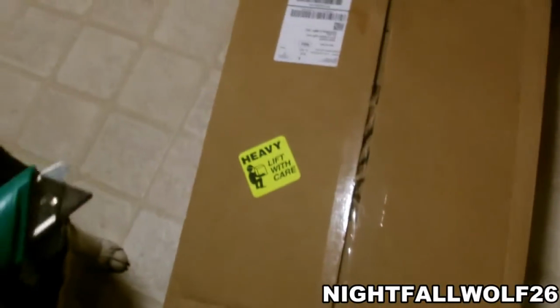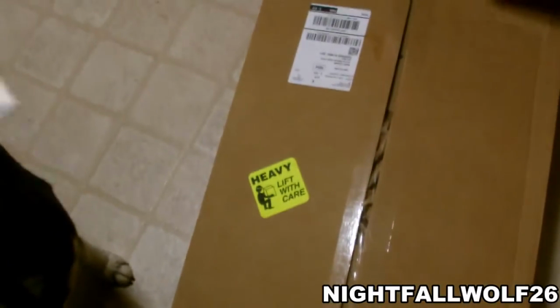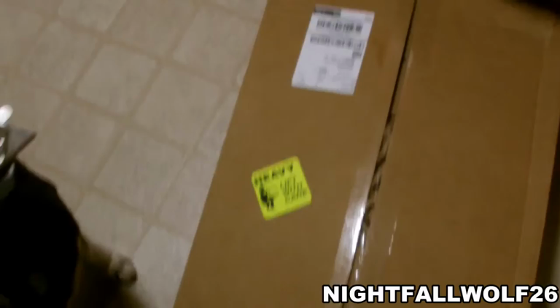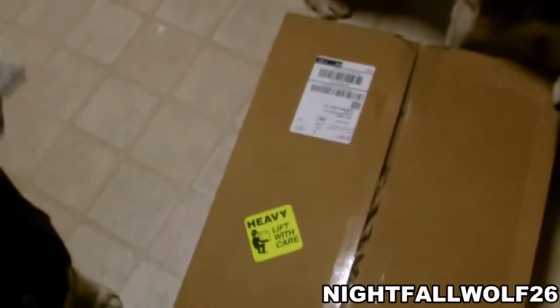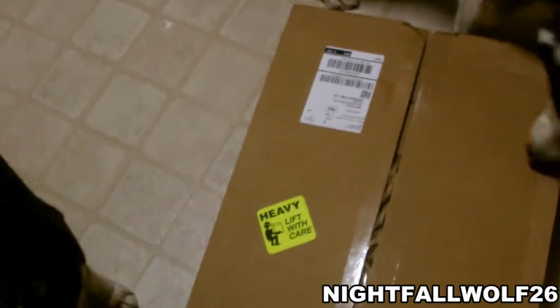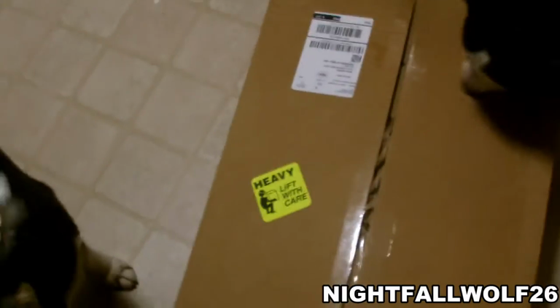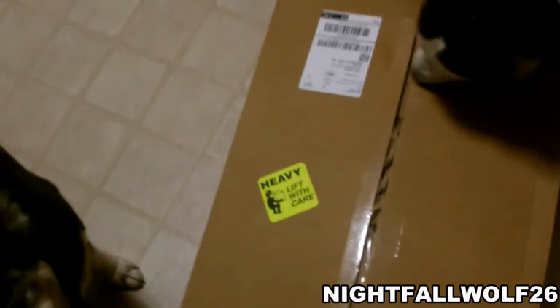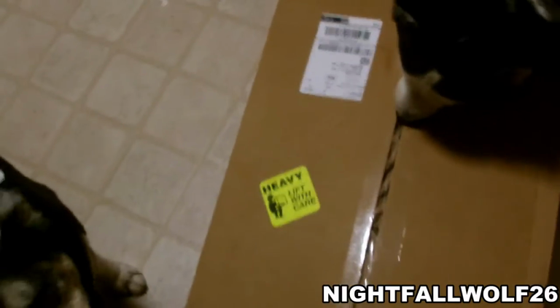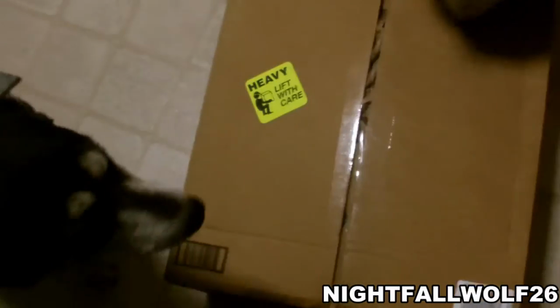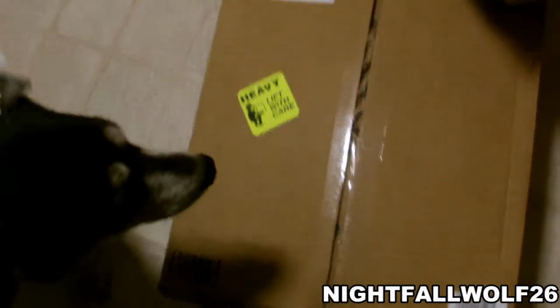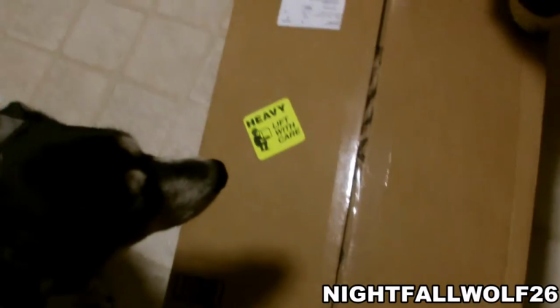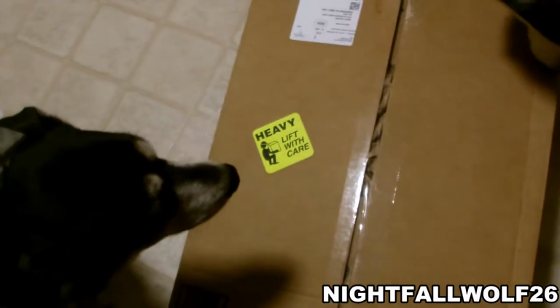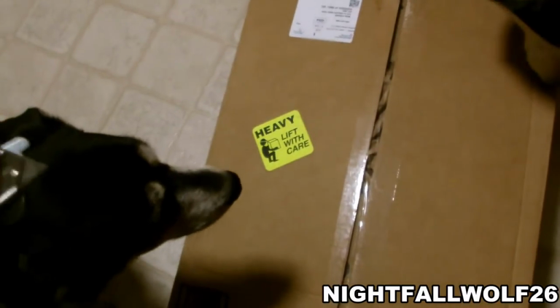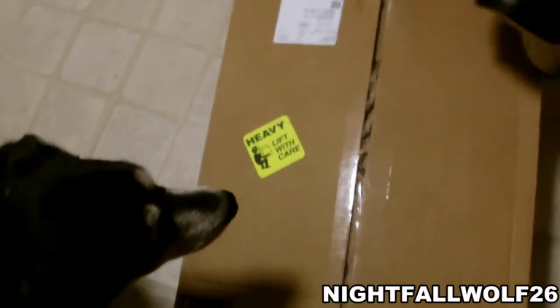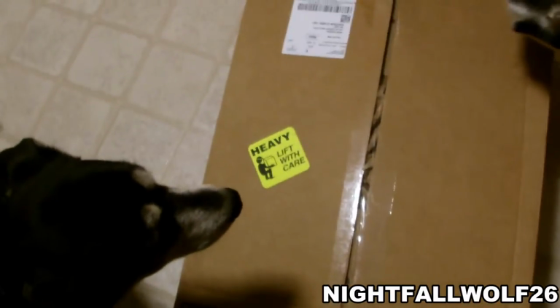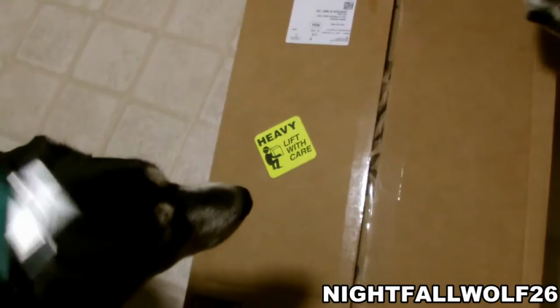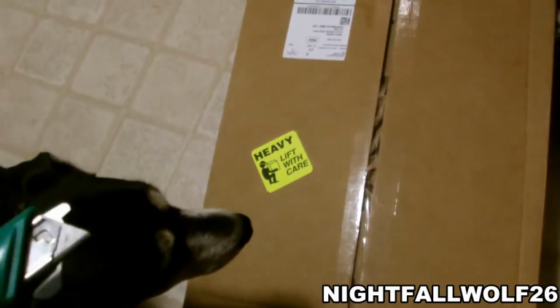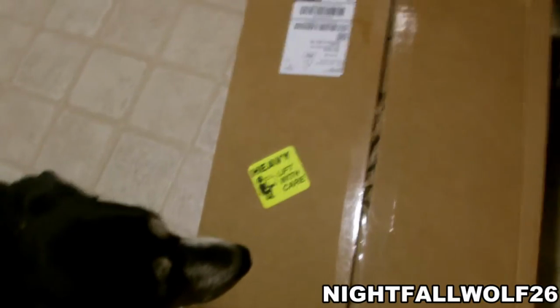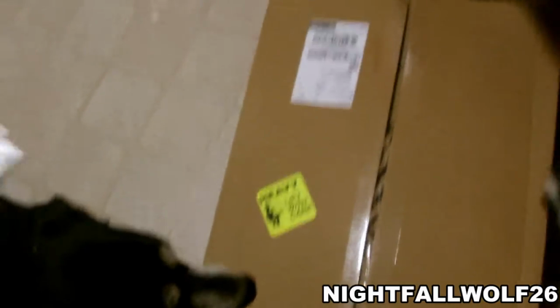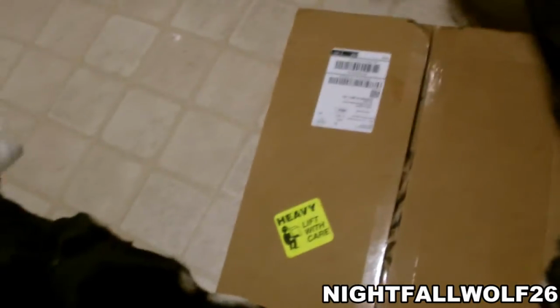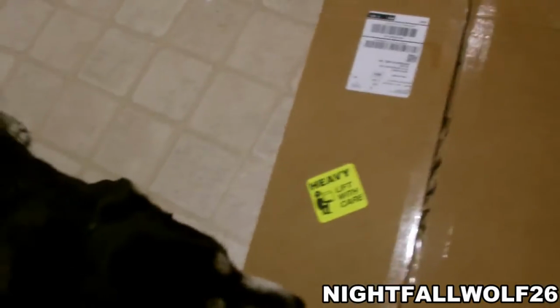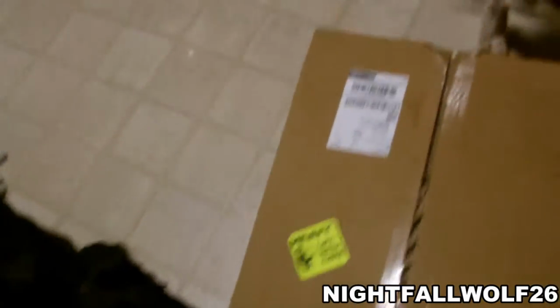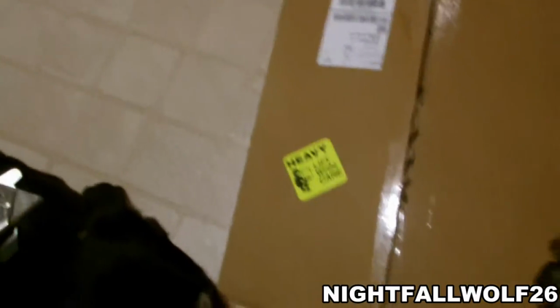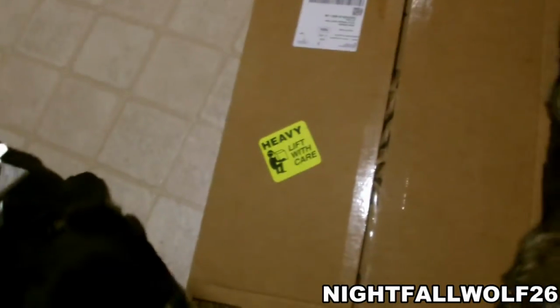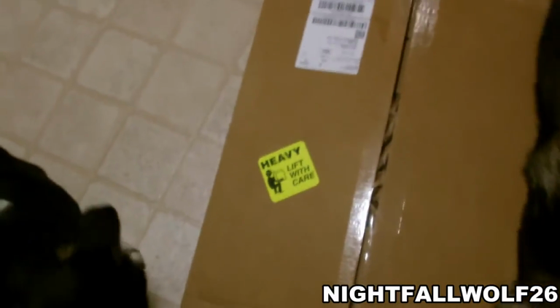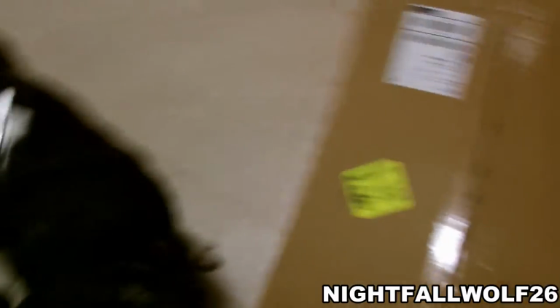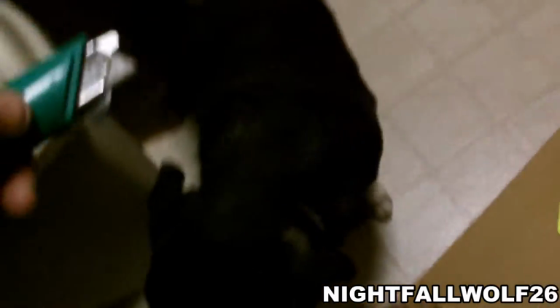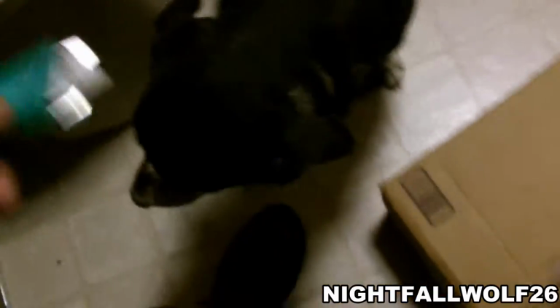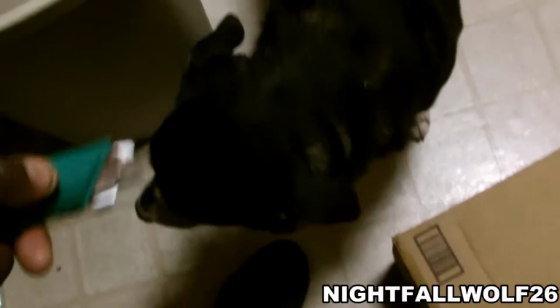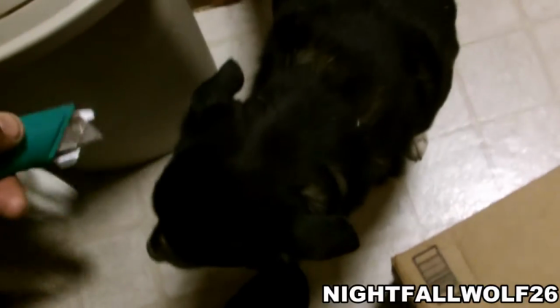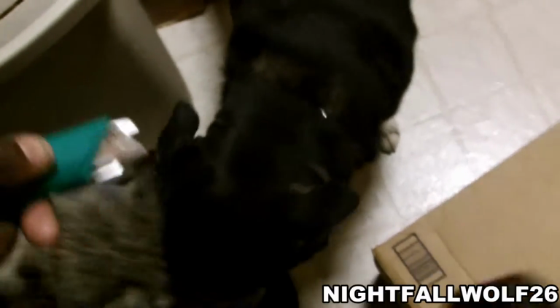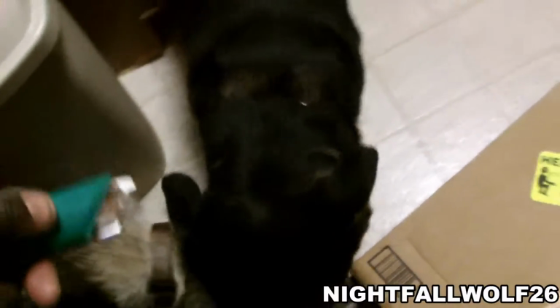I found out about it online and from going to the Snow Dogs. I researched this dog food and there's absolutely no sugar, no carbohydrates in it.